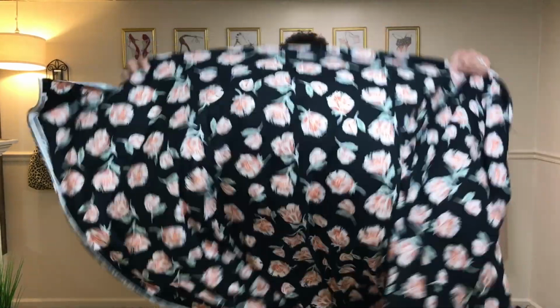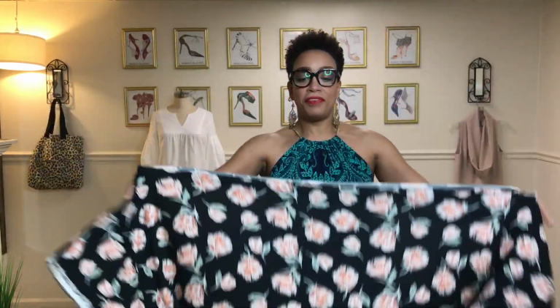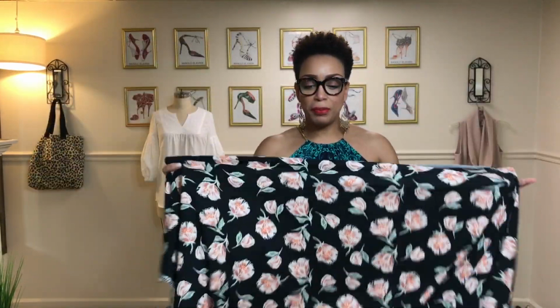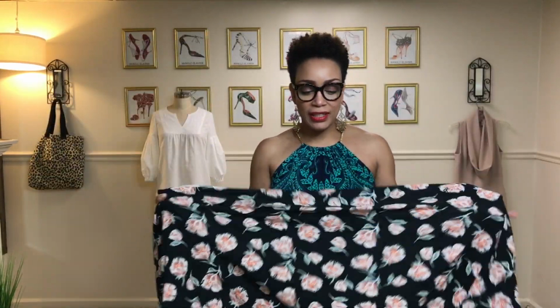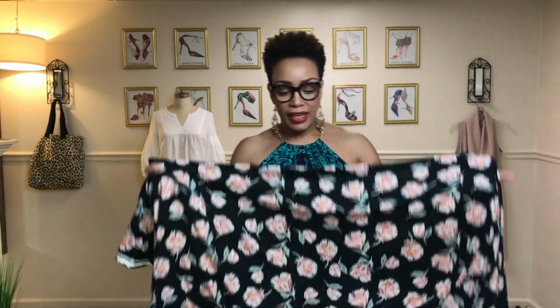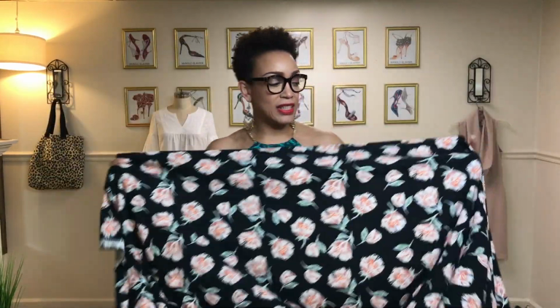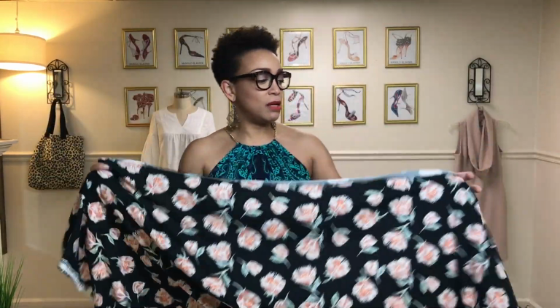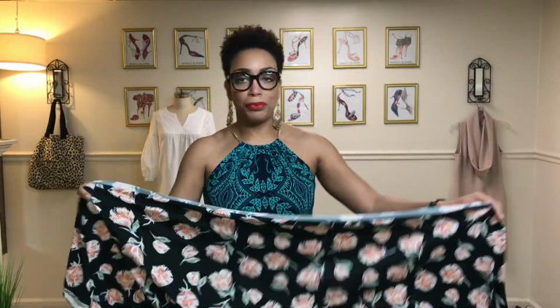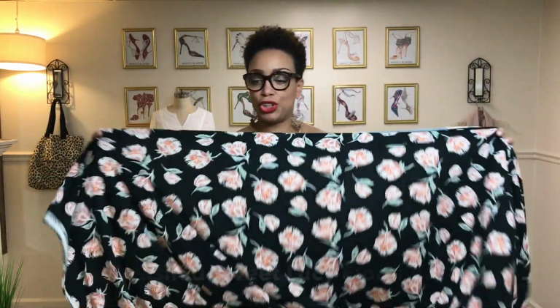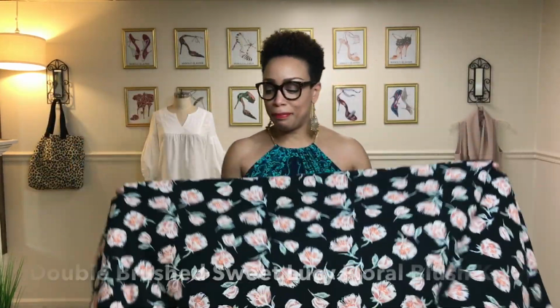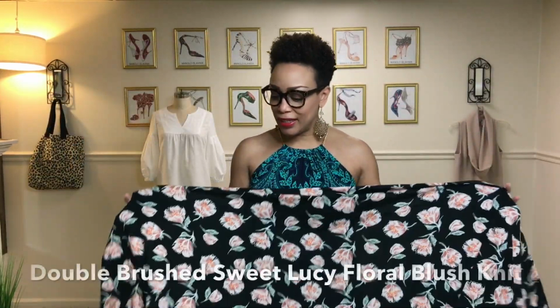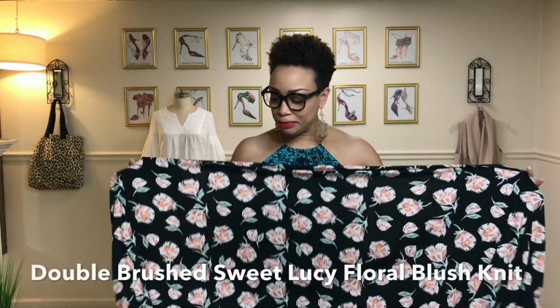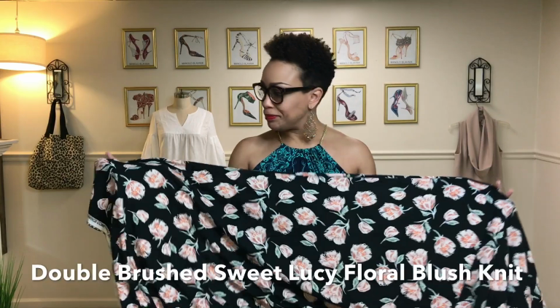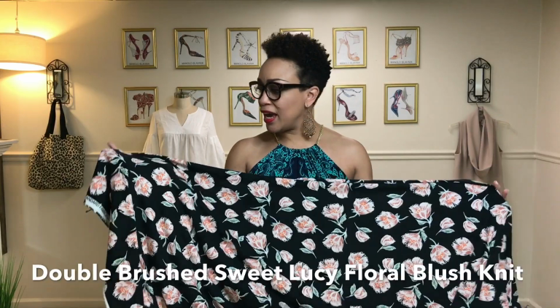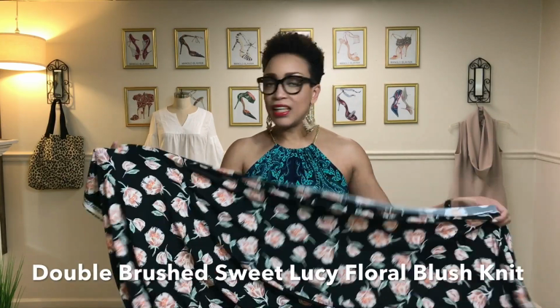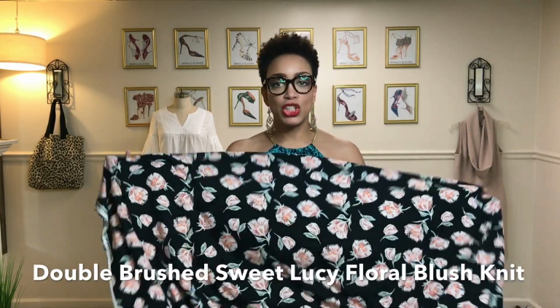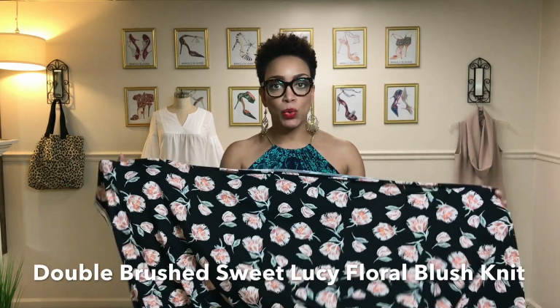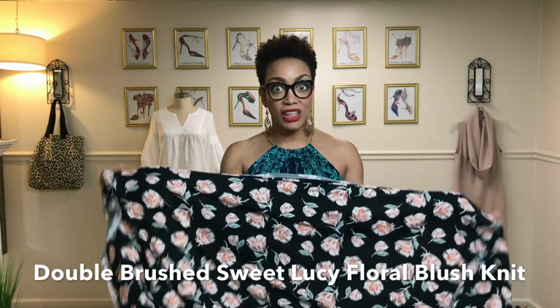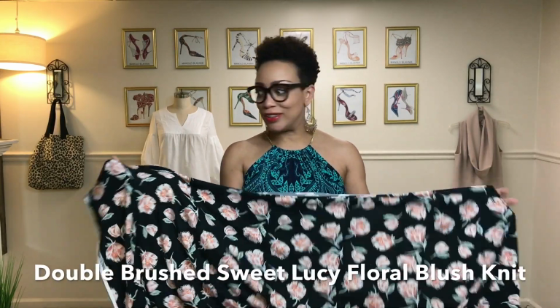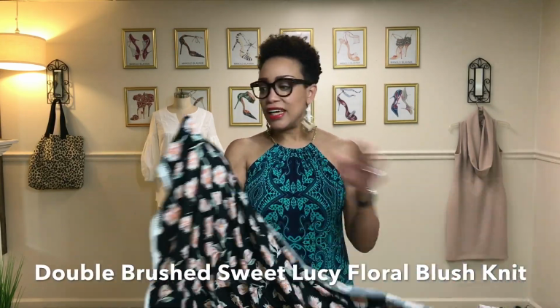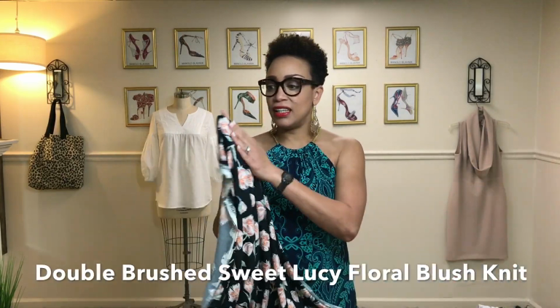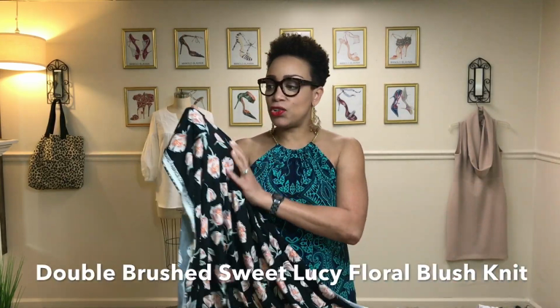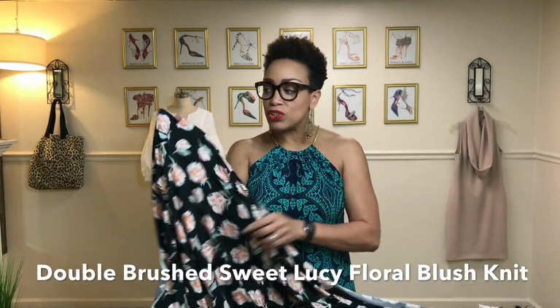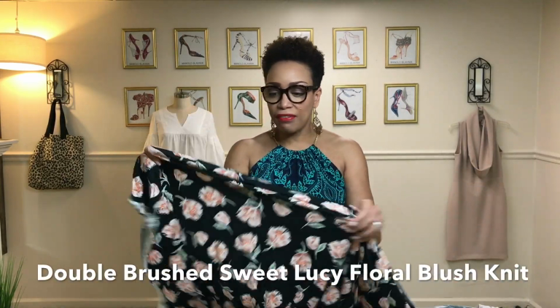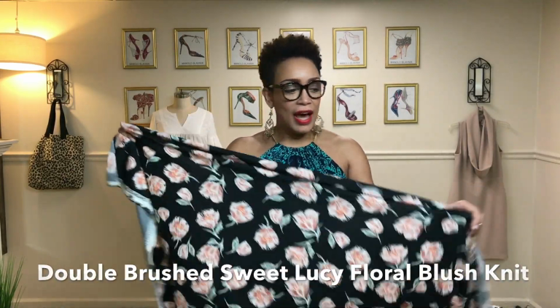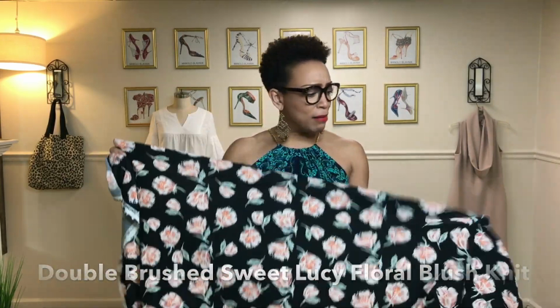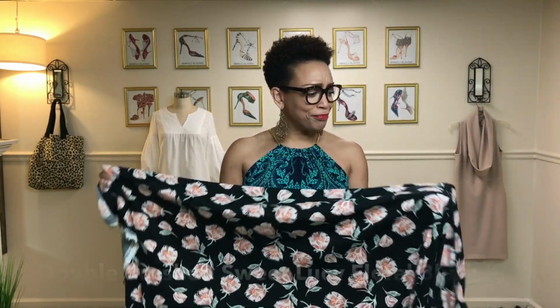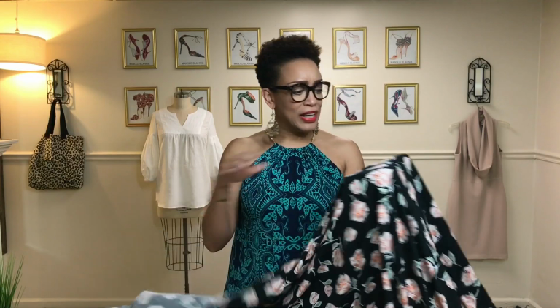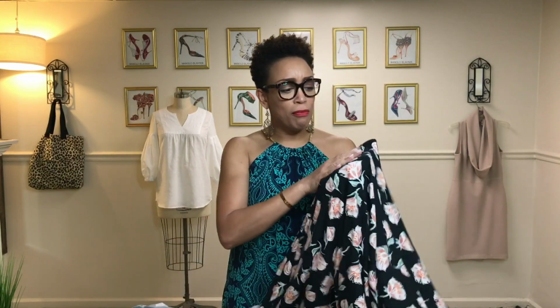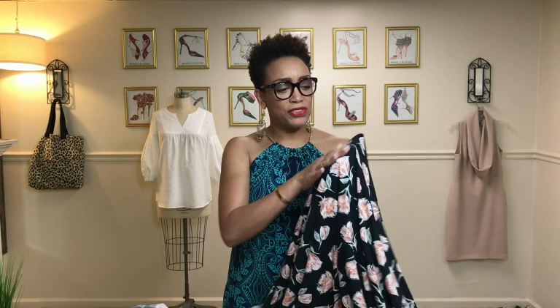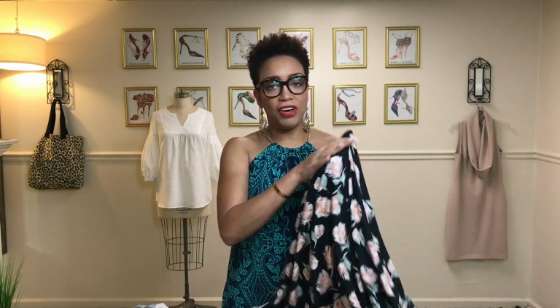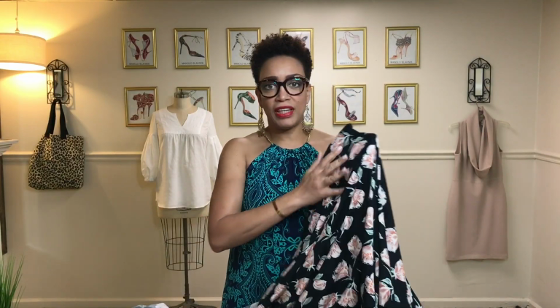The first piece is this double brushed poly knit and it is so delicious. It is so soft — it's almost velvety.